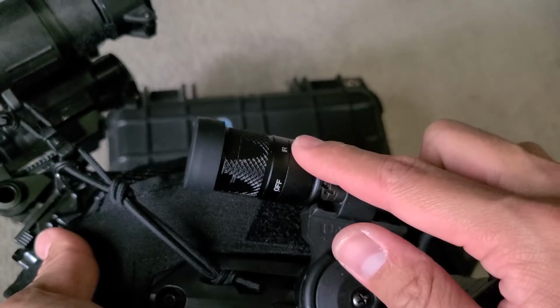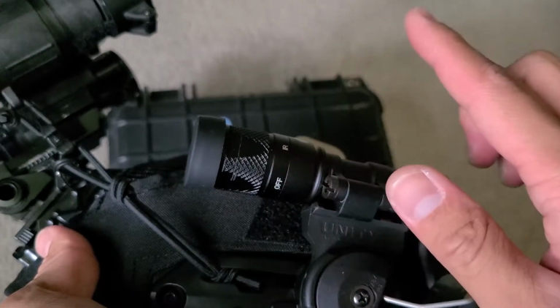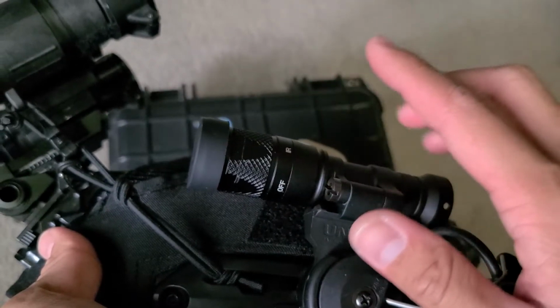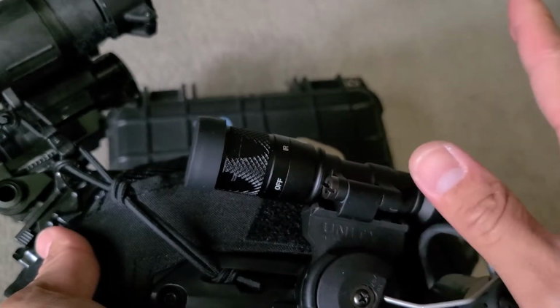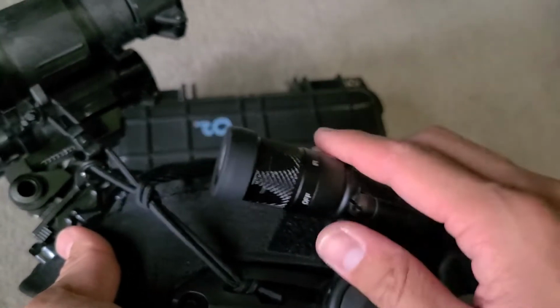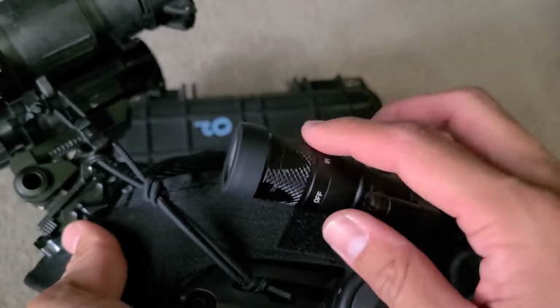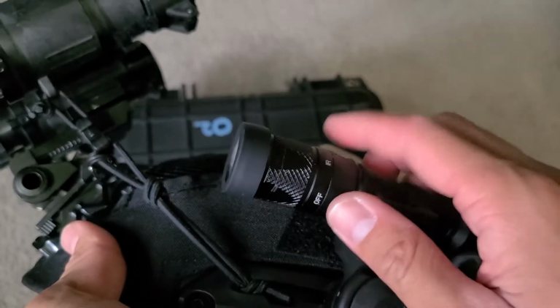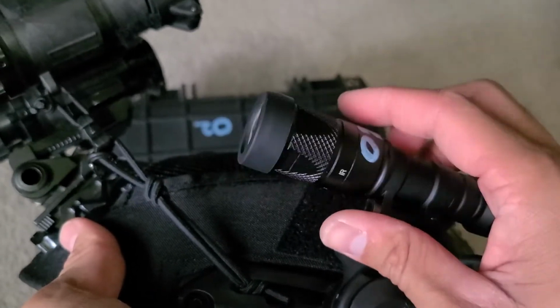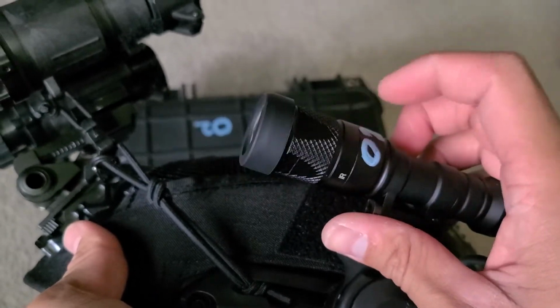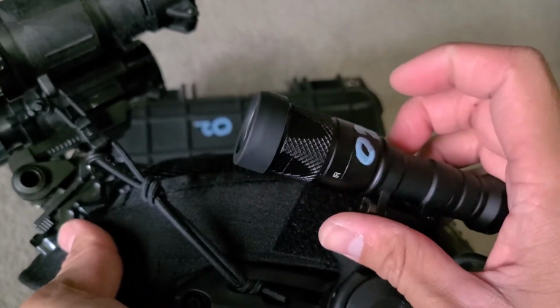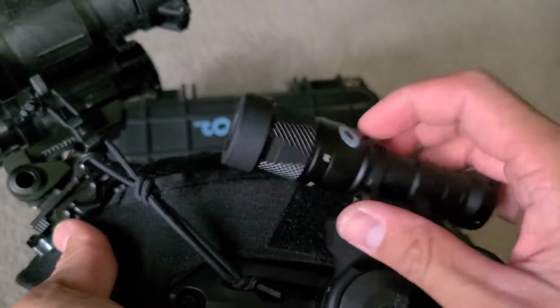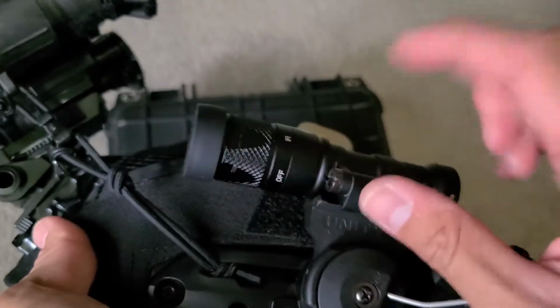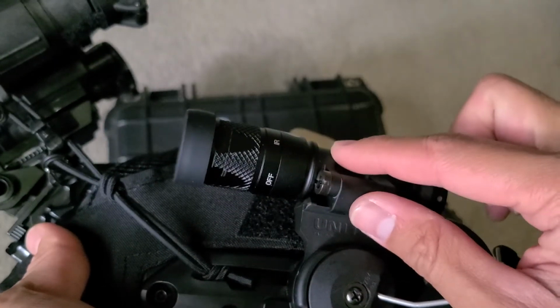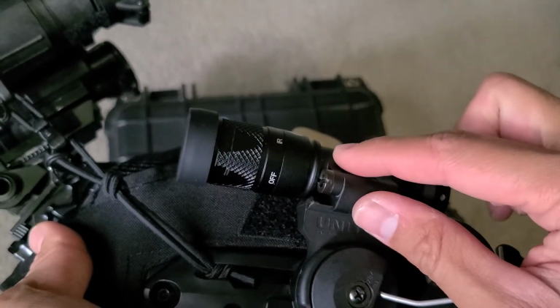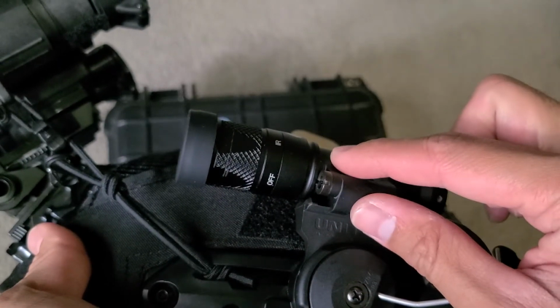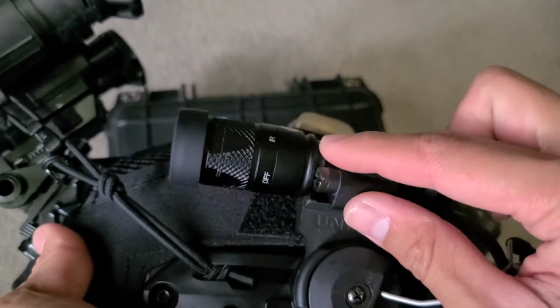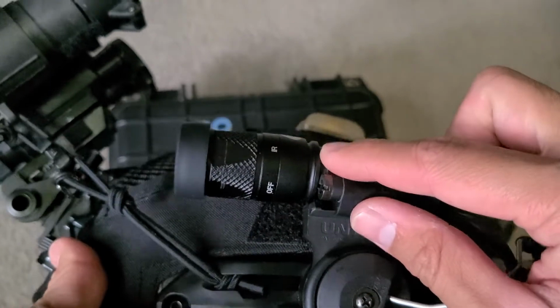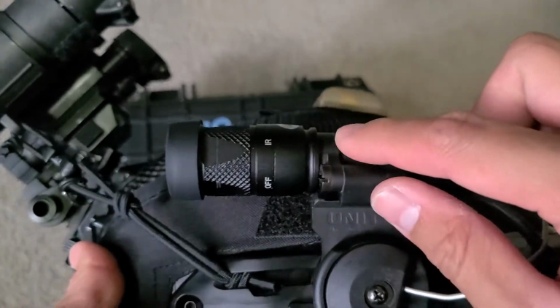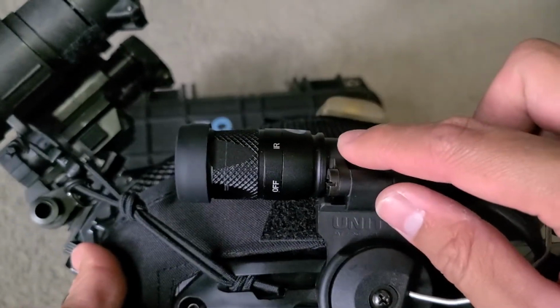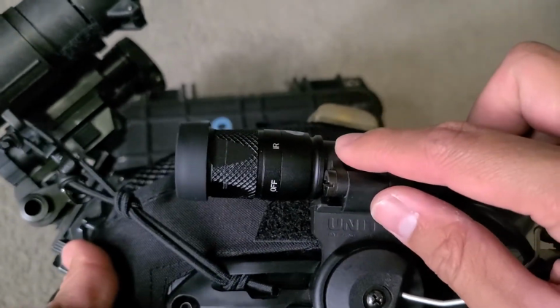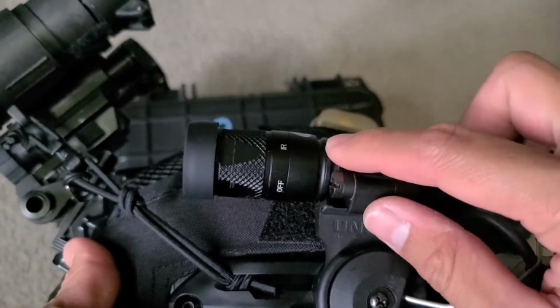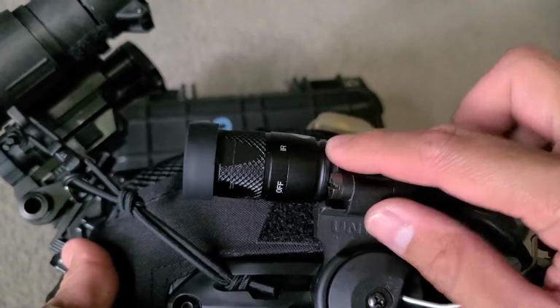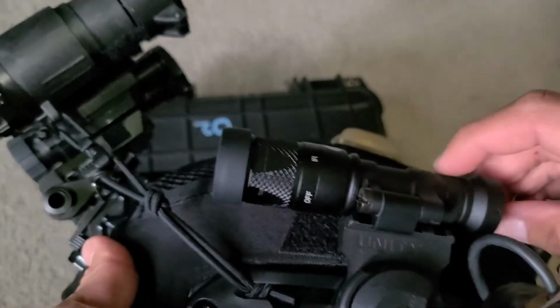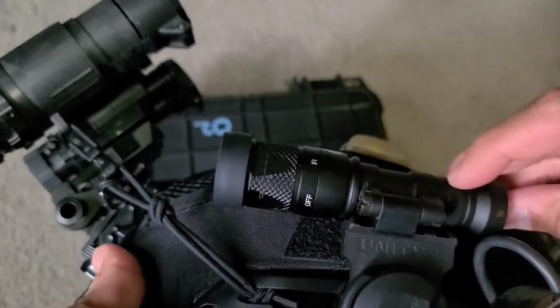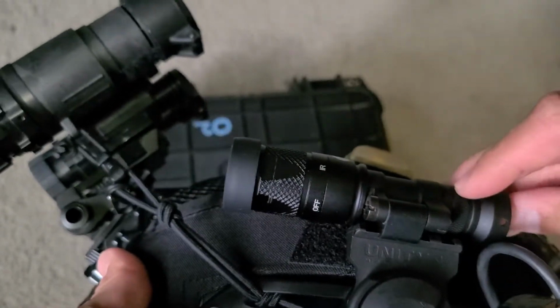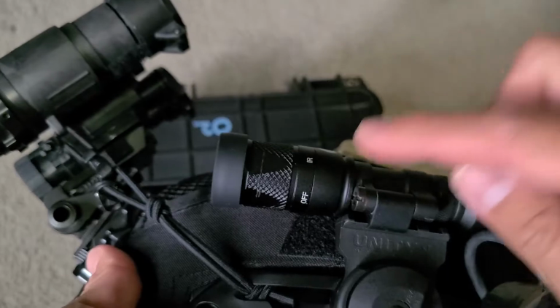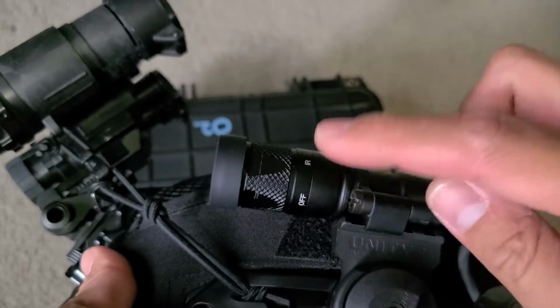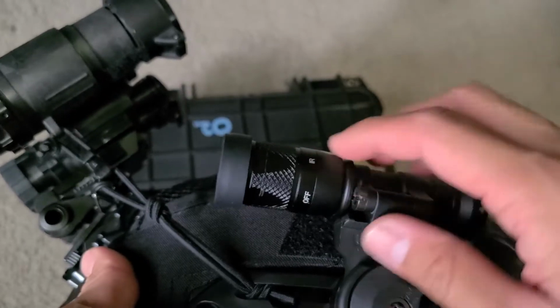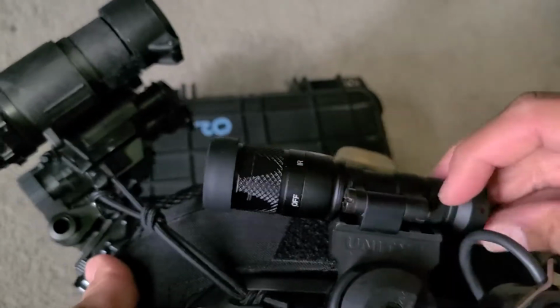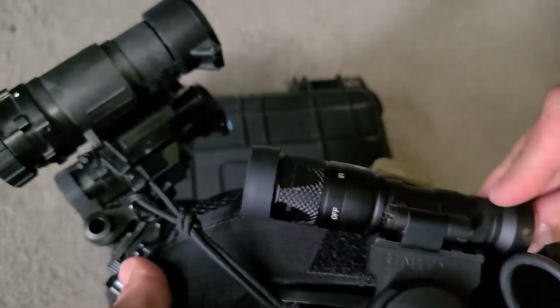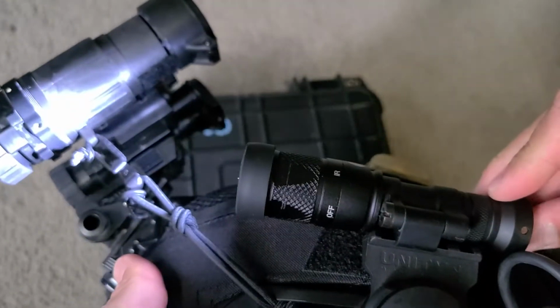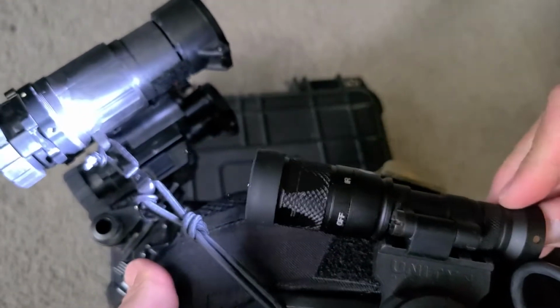It'd come with the whole body, but I just wanted the head. And it does fit via correct threads, so that's really good. It is the IR off and the white light mode, as you can see.